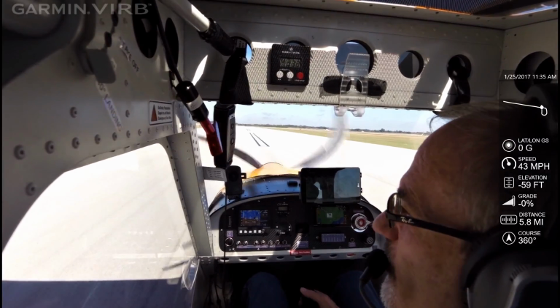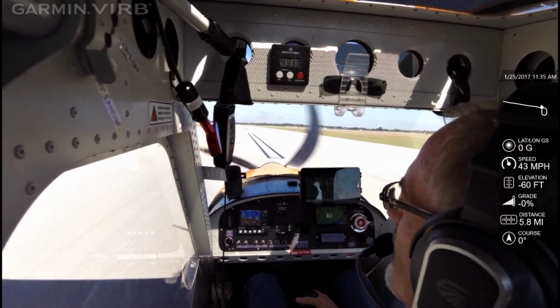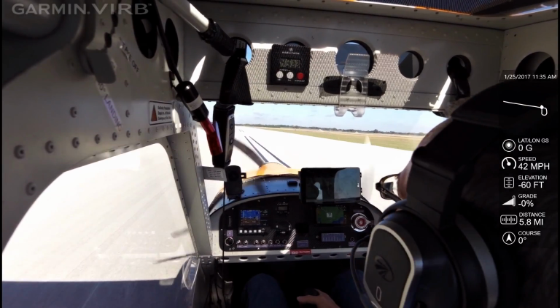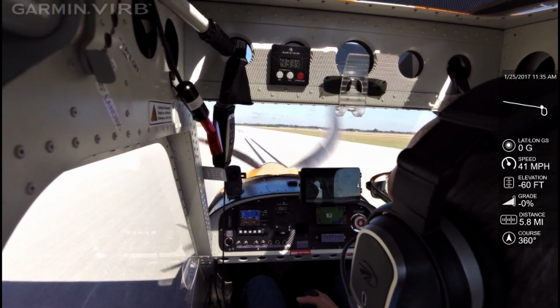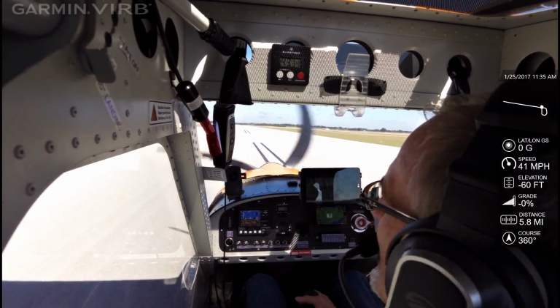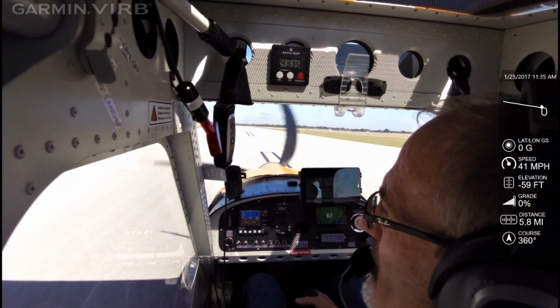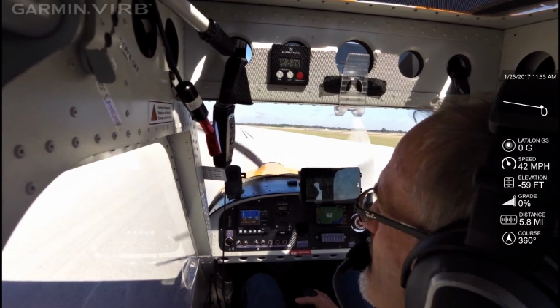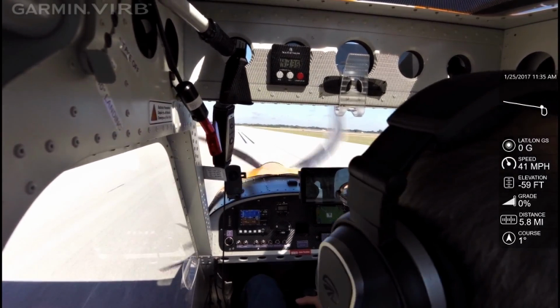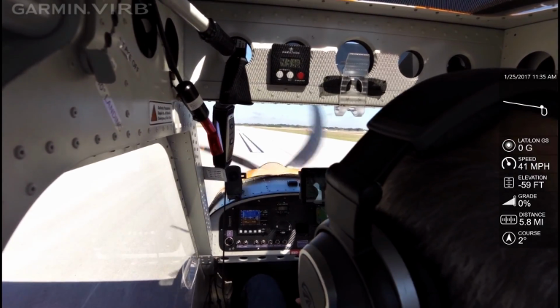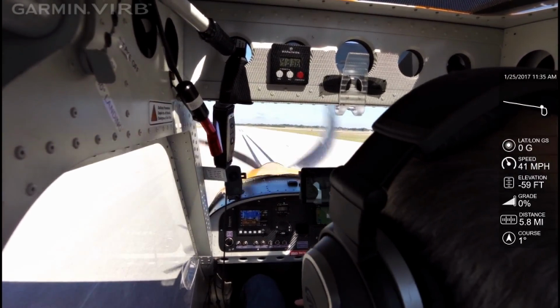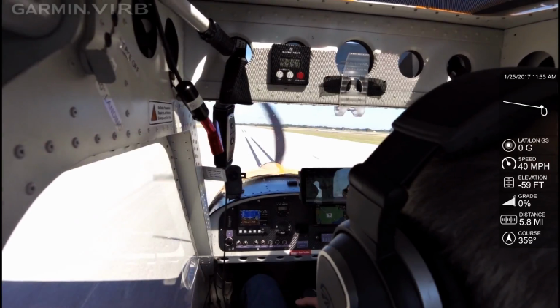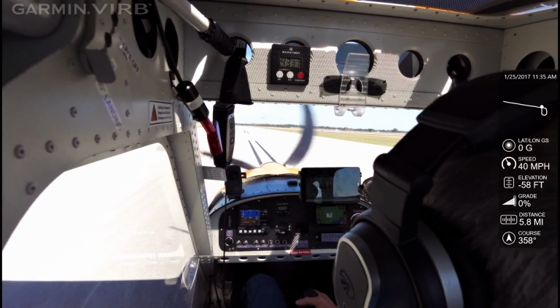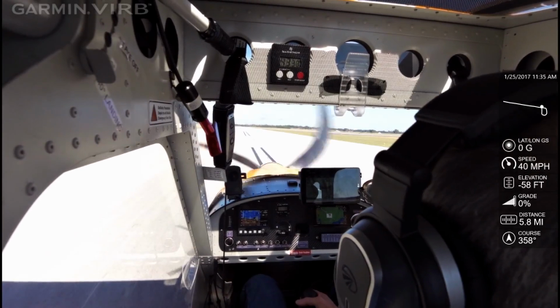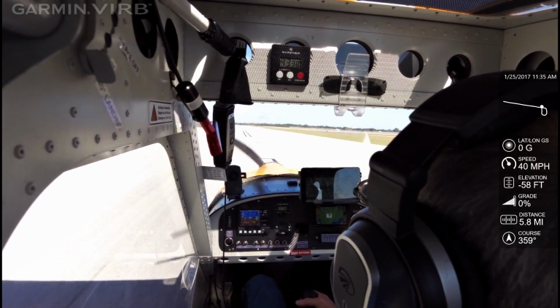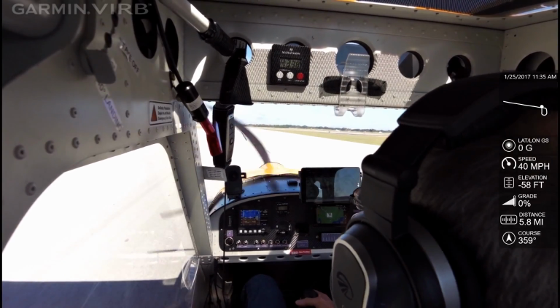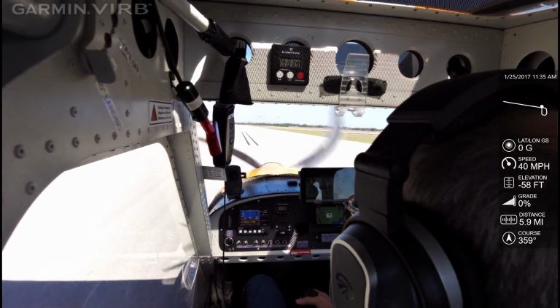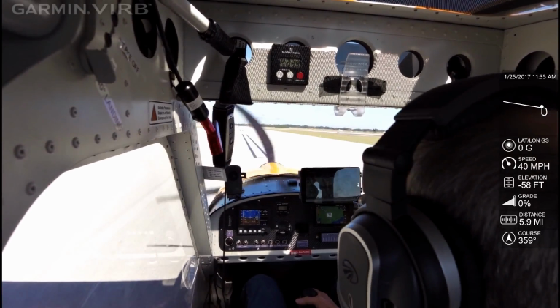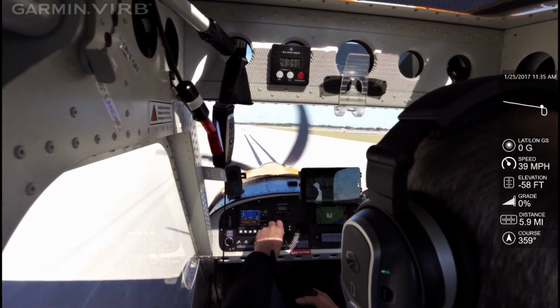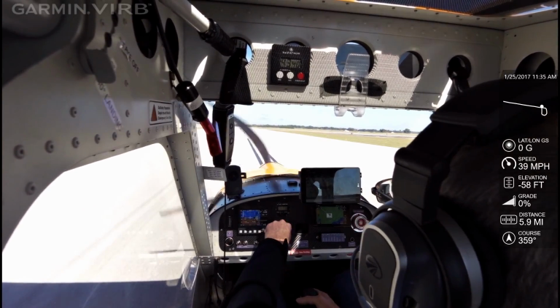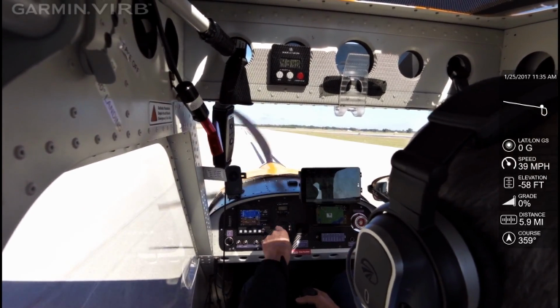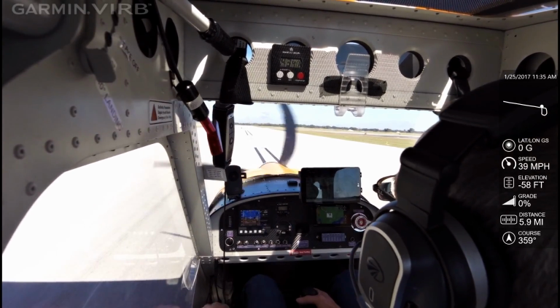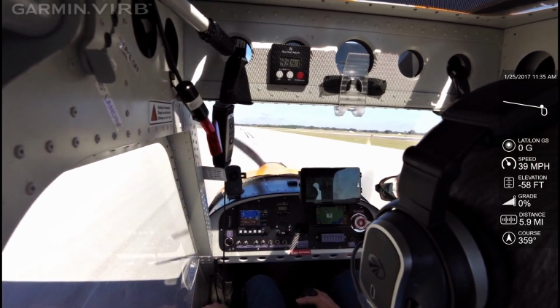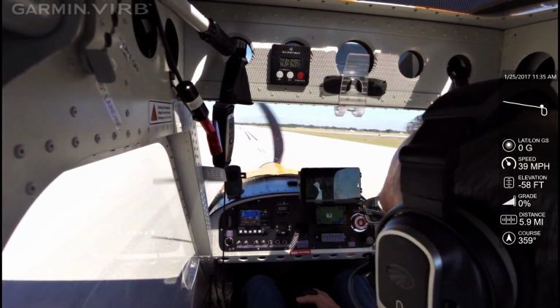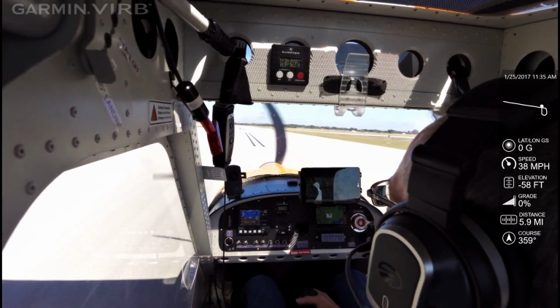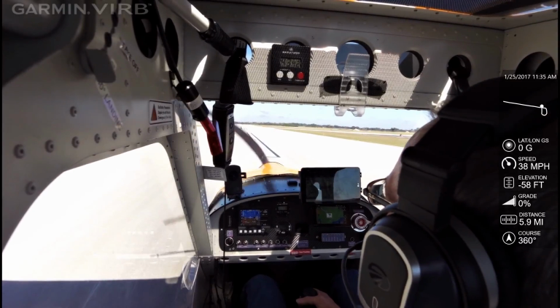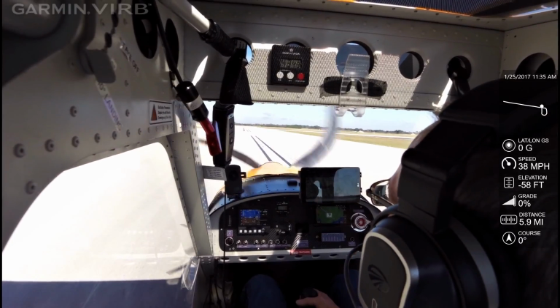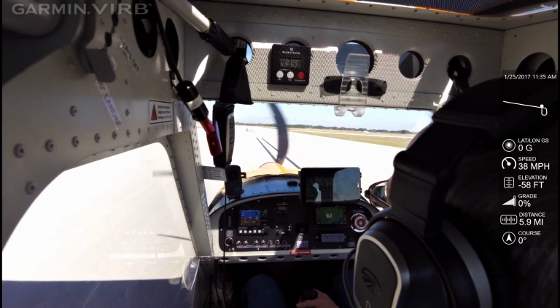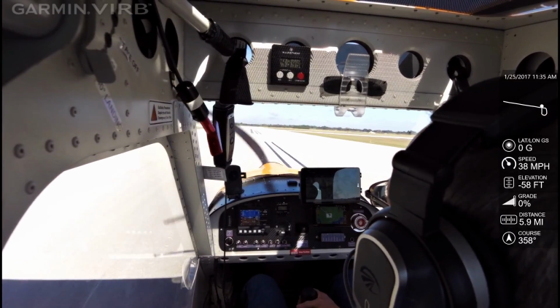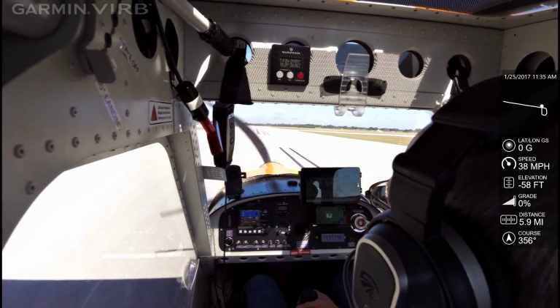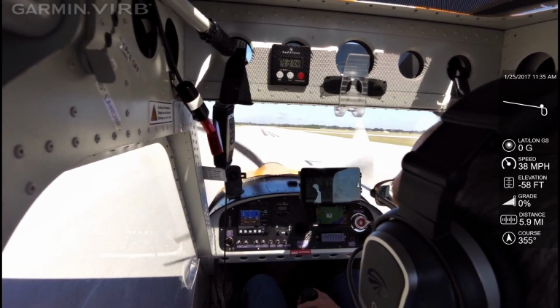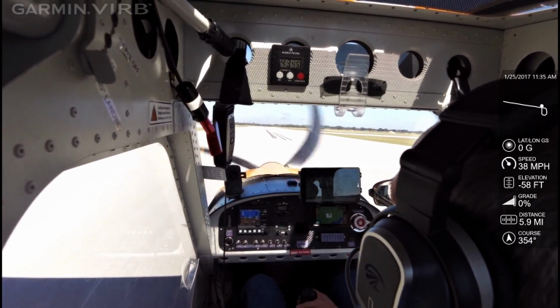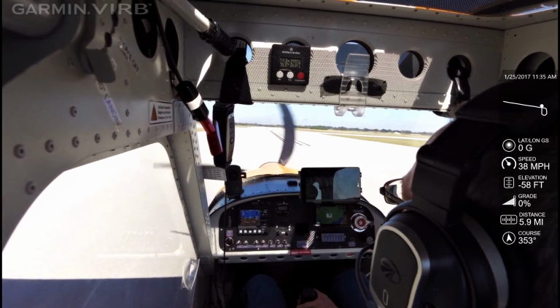Low wing on the base, start your descent, cleared to land, touch on the orange dot or beyond. High wing, touch down on the orange dot and keep your speed up, plan to turn right runway one-four.